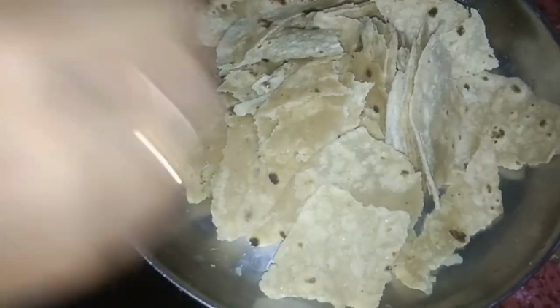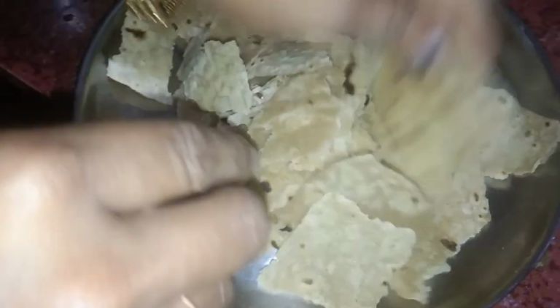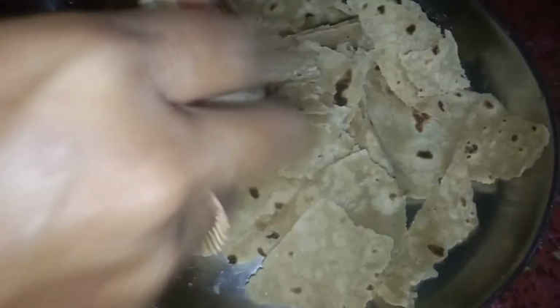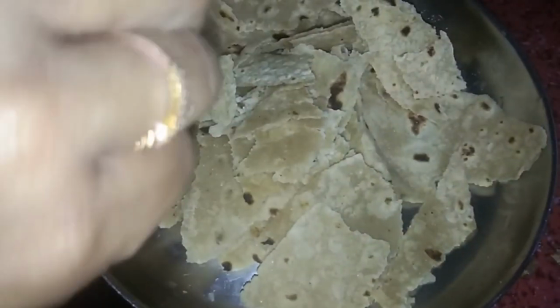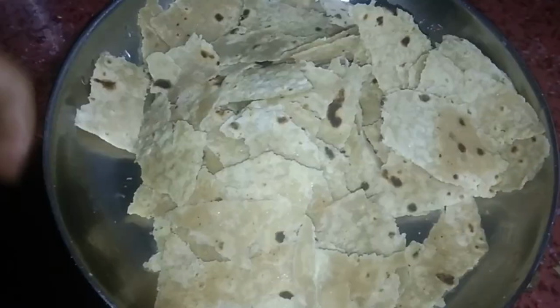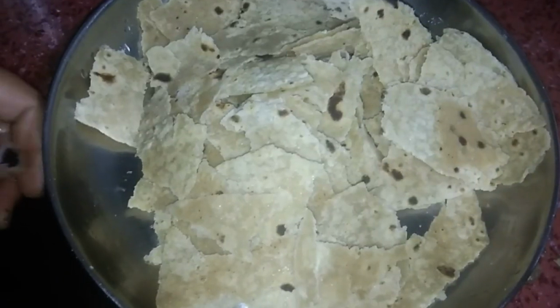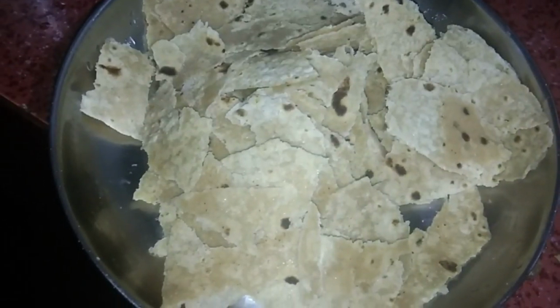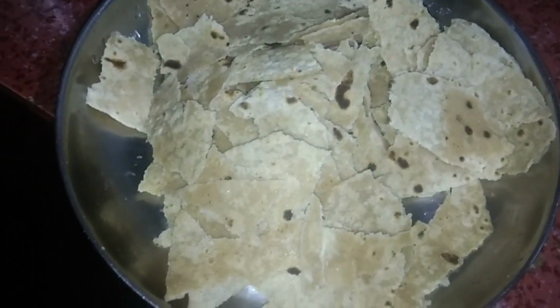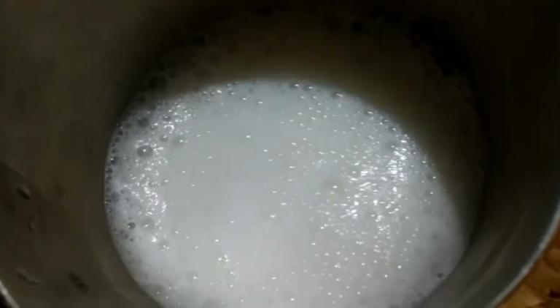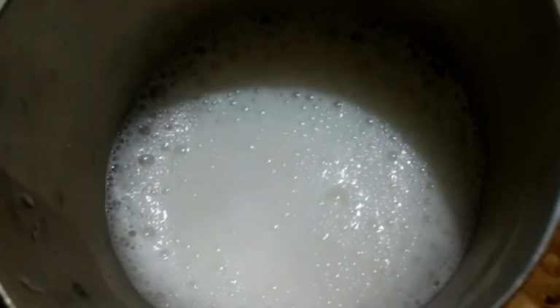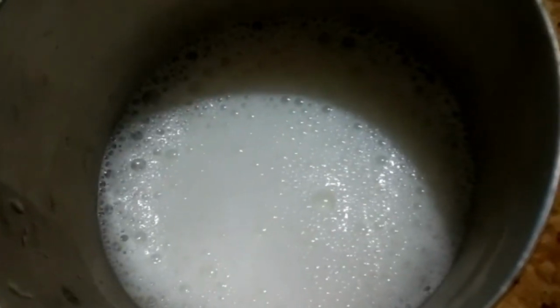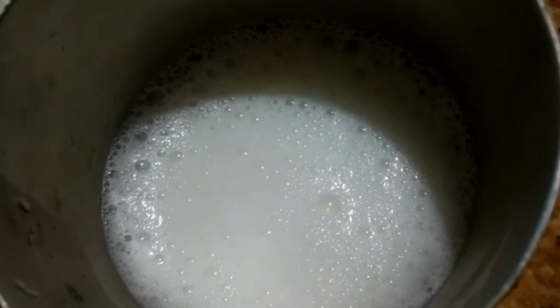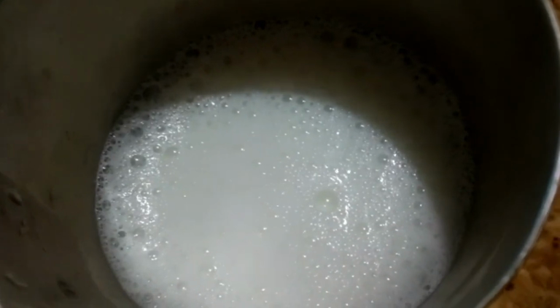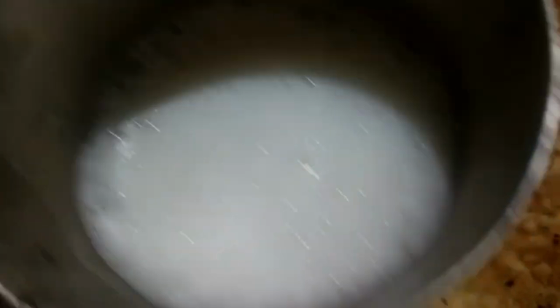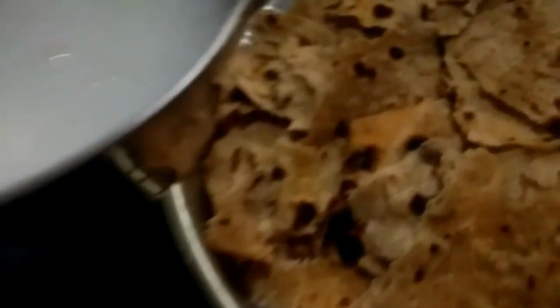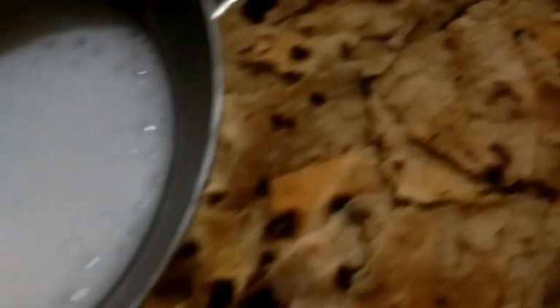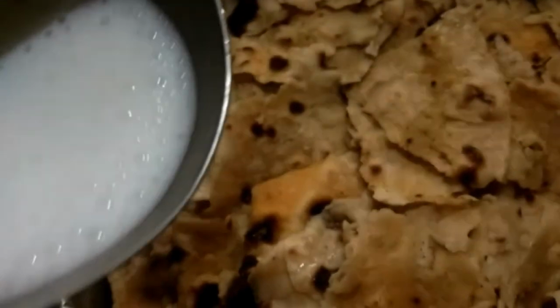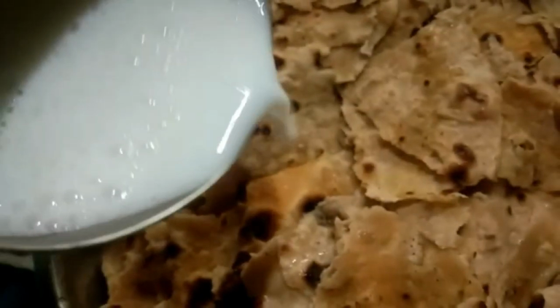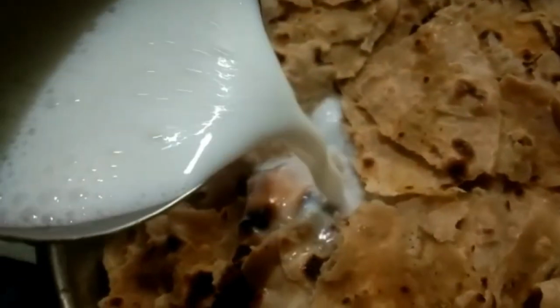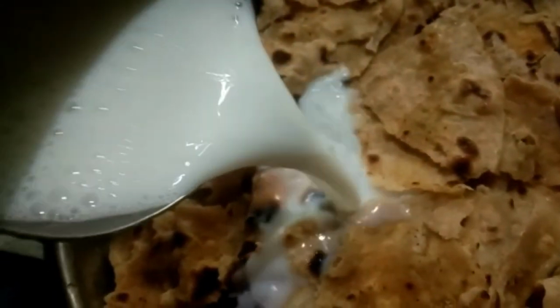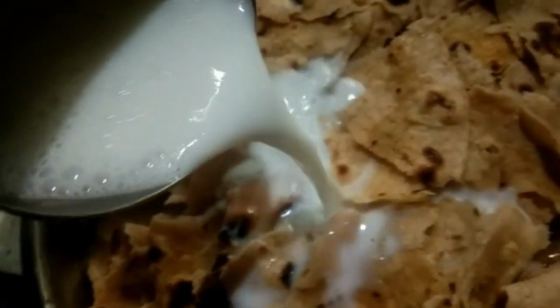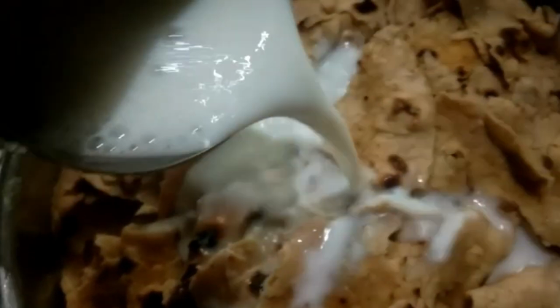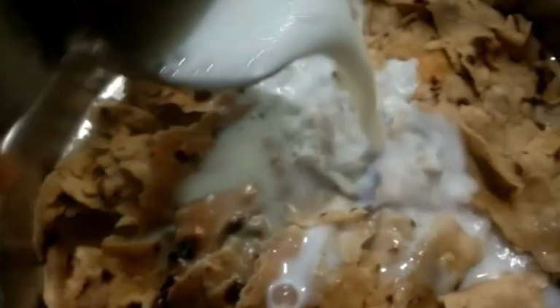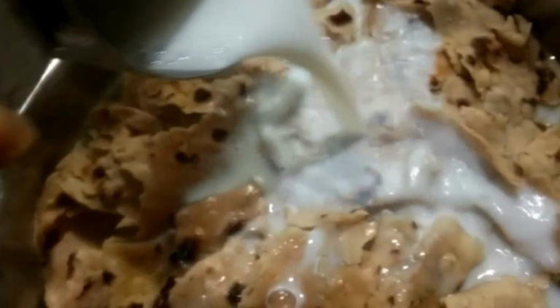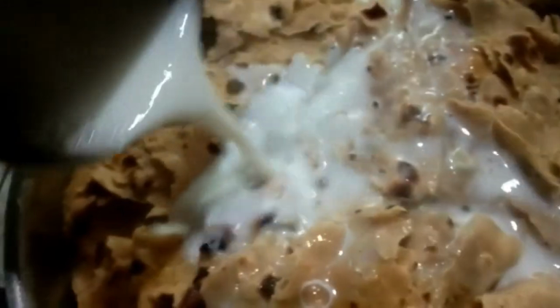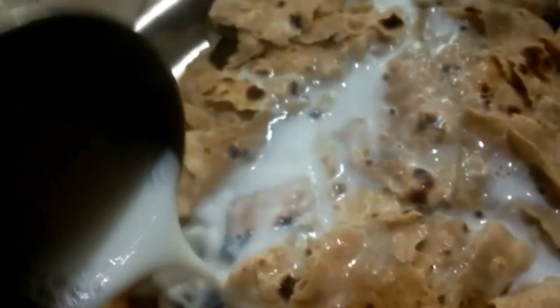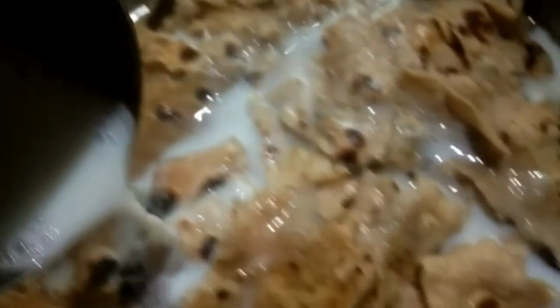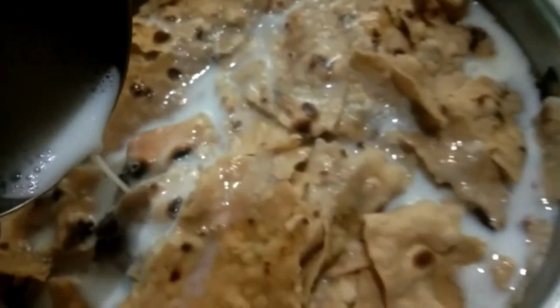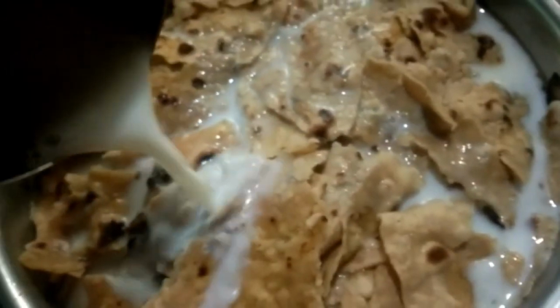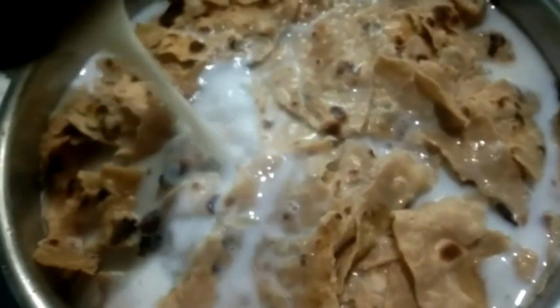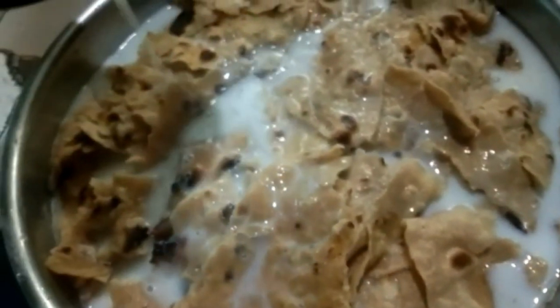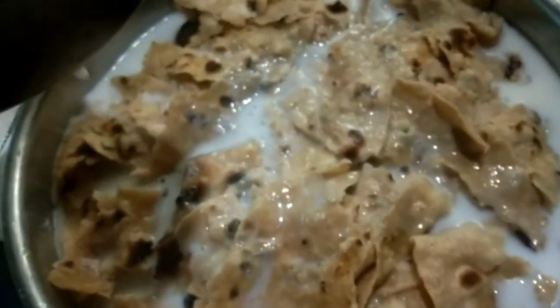The food is made of the pindu. I will cut a pizza with a small chapati. I will cut the pisa and cut the pindu. I will give my pizza a little on this.